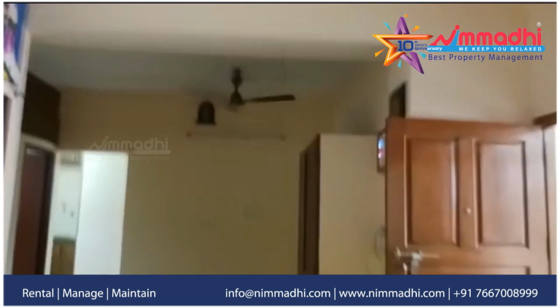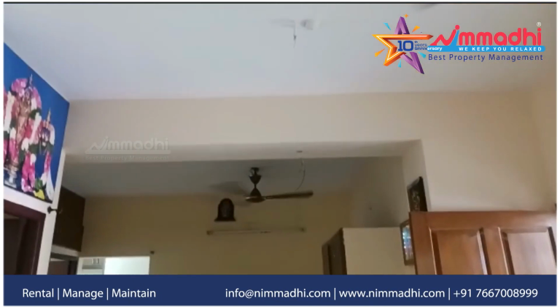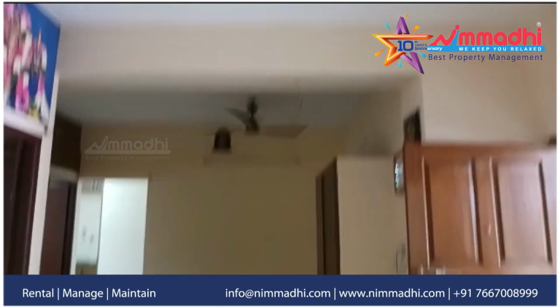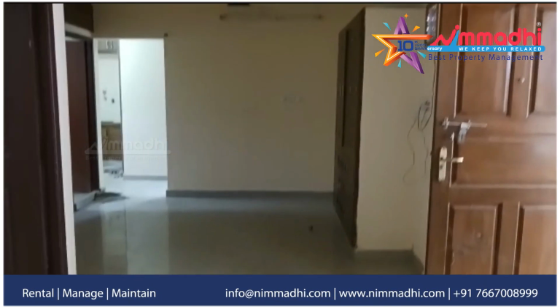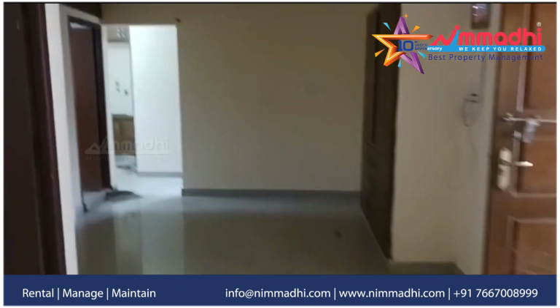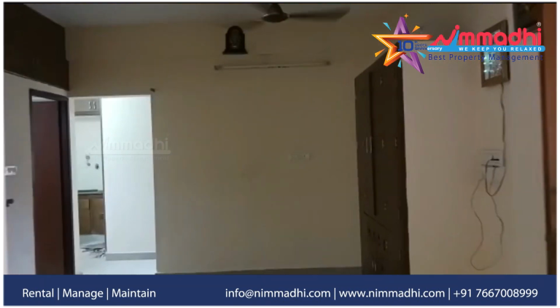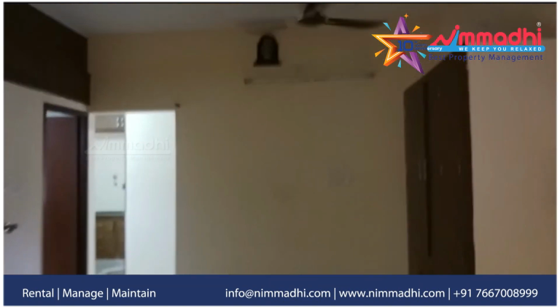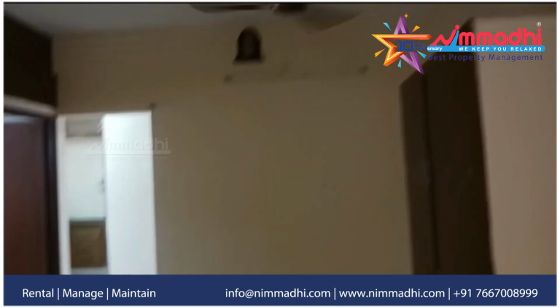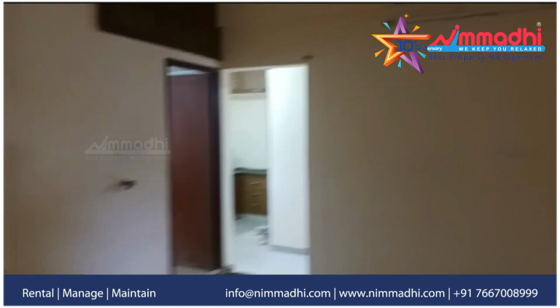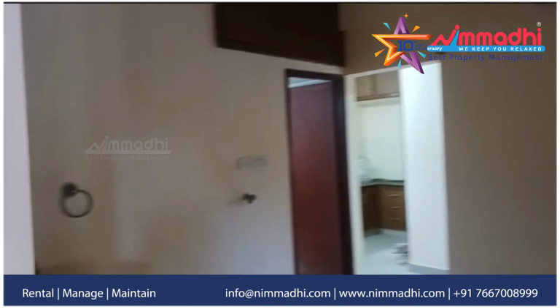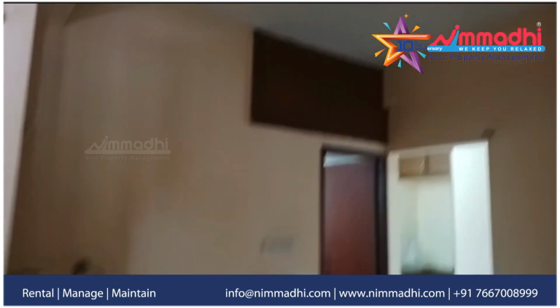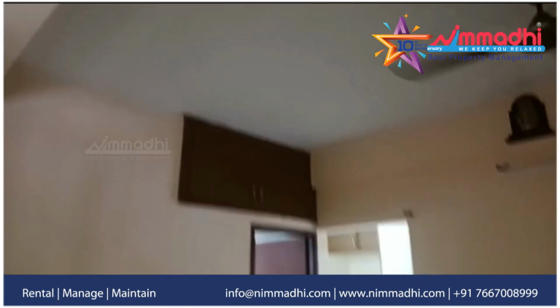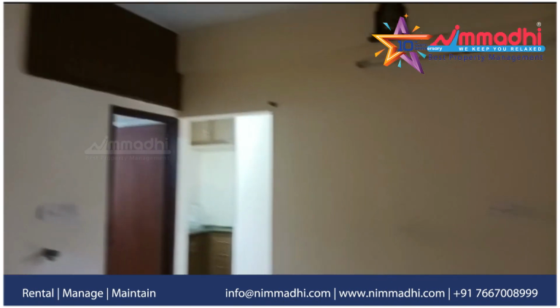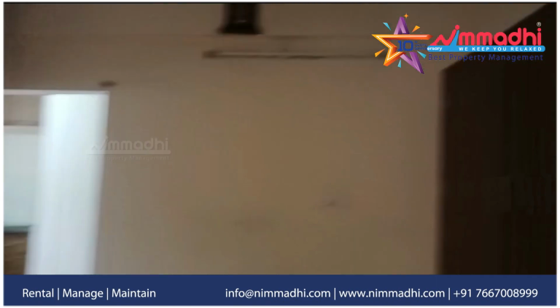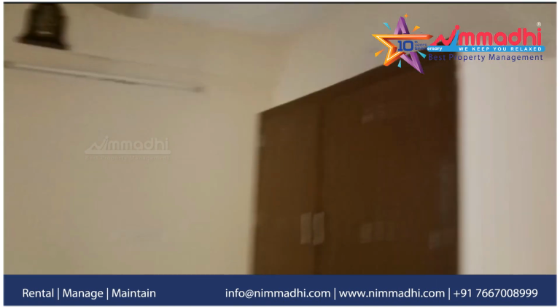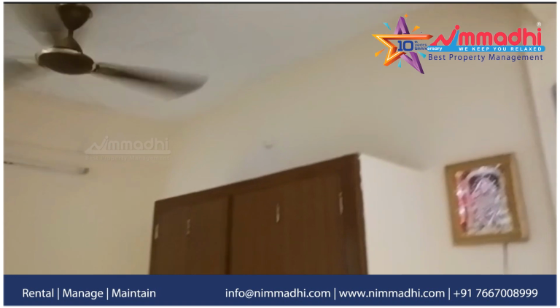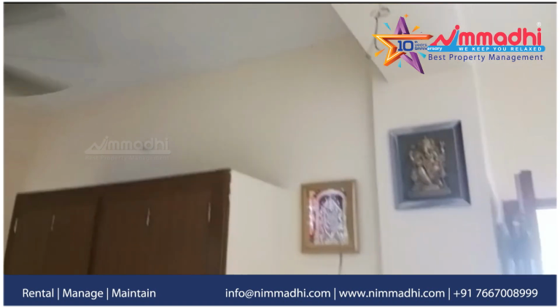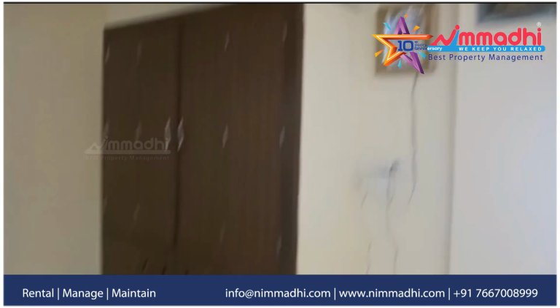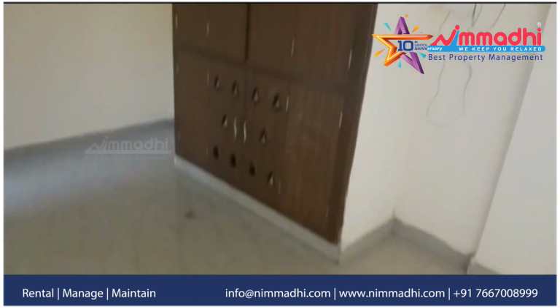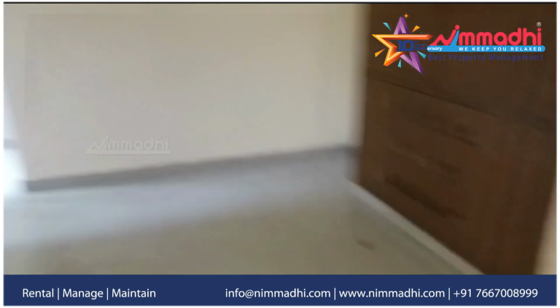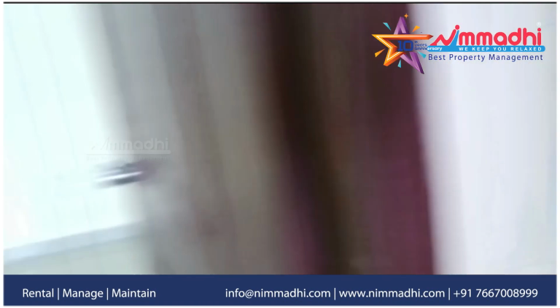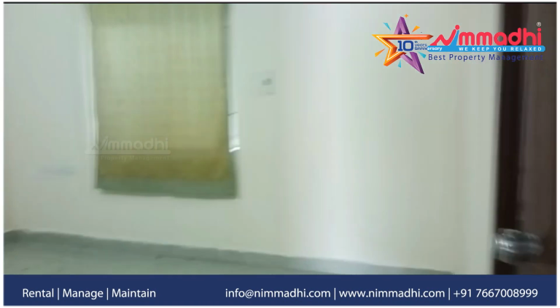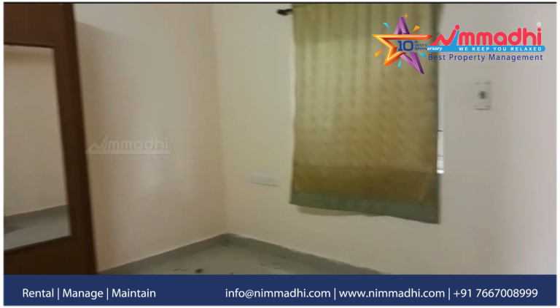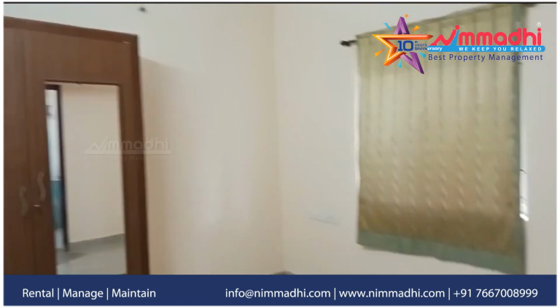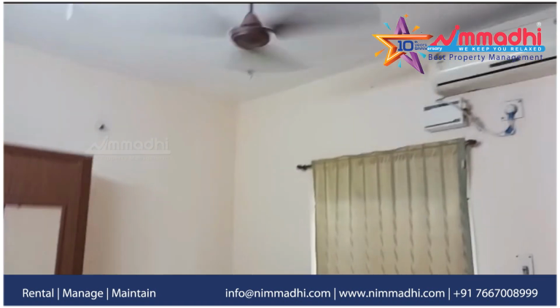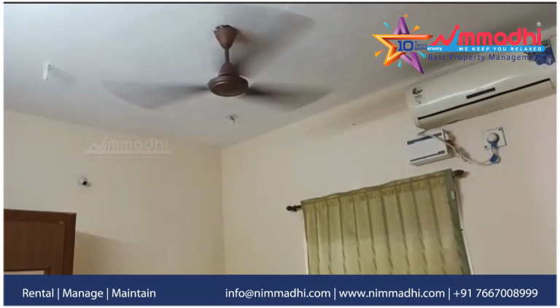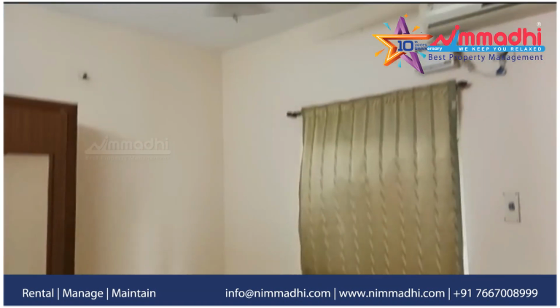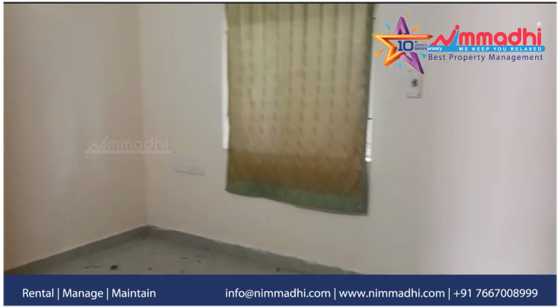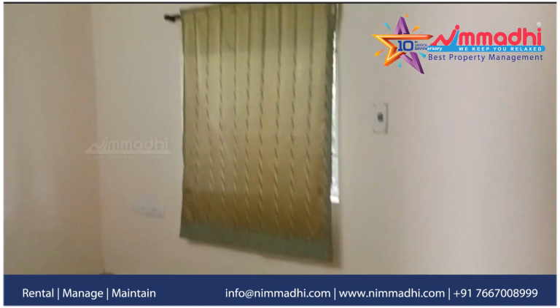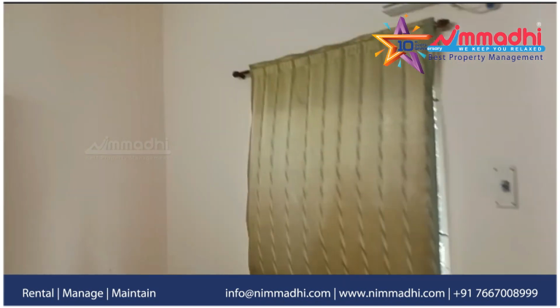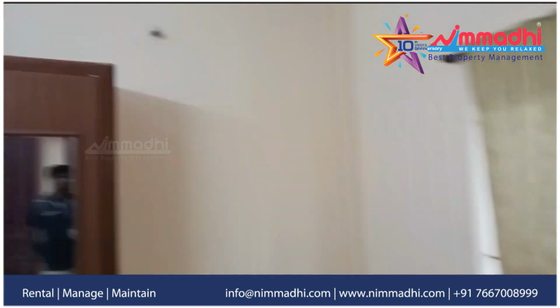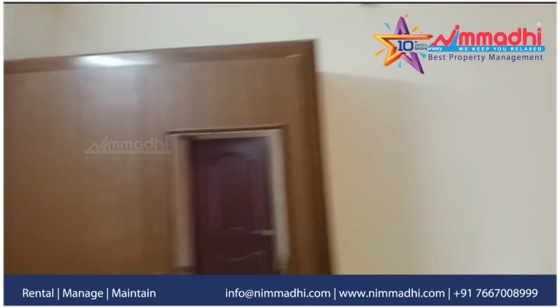Let's look at the full details of your property. In this video, we will see the 2BHK, 950 square feet, best facing, second floor.